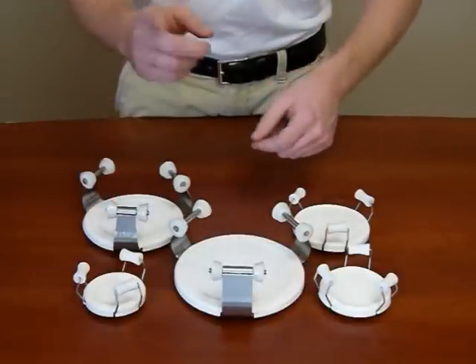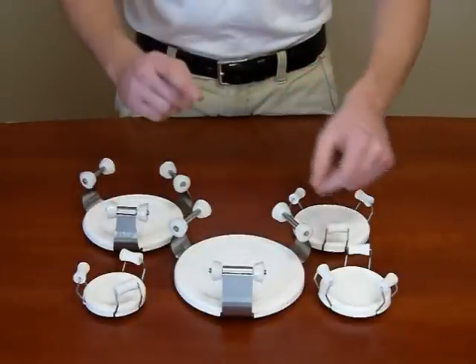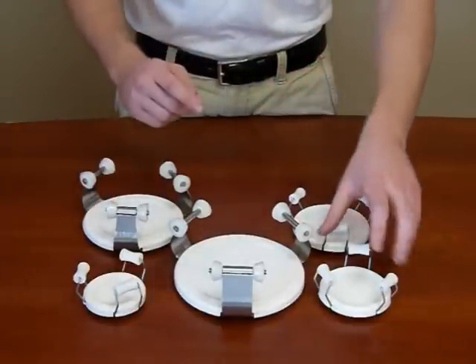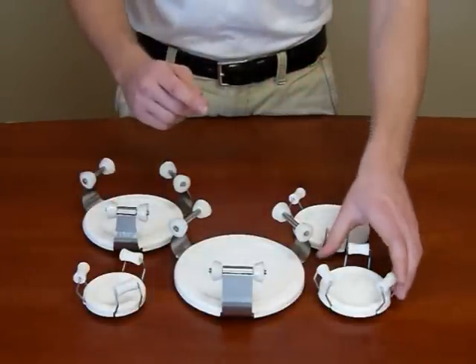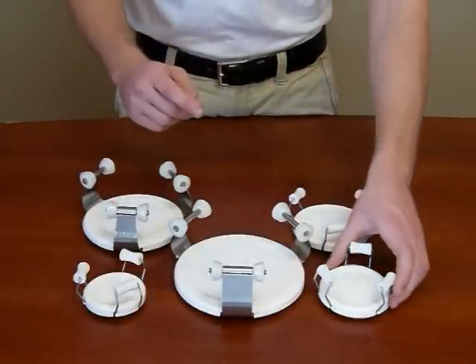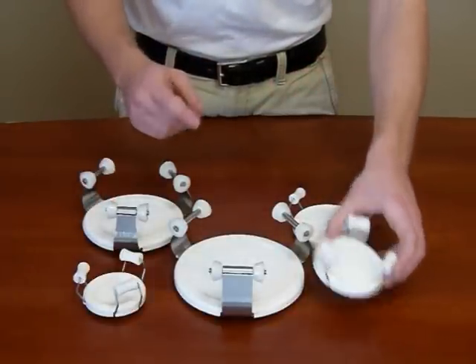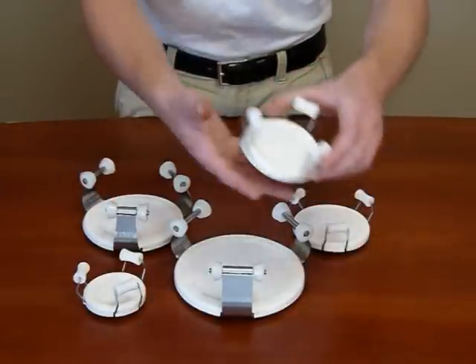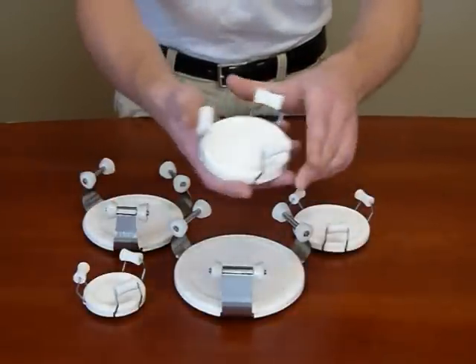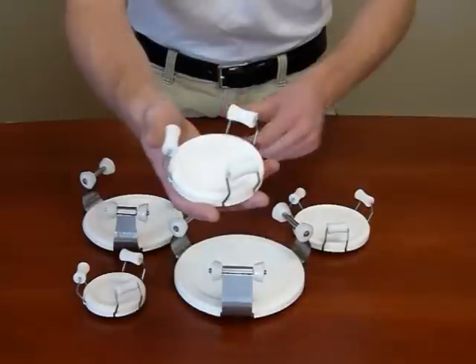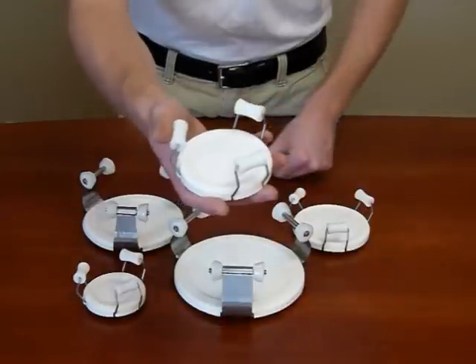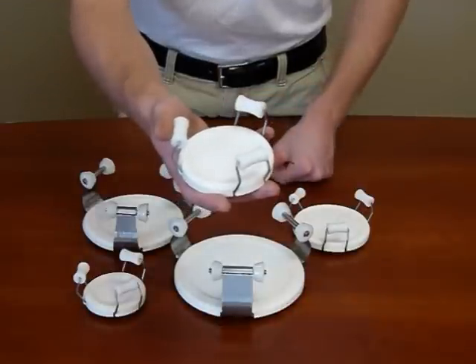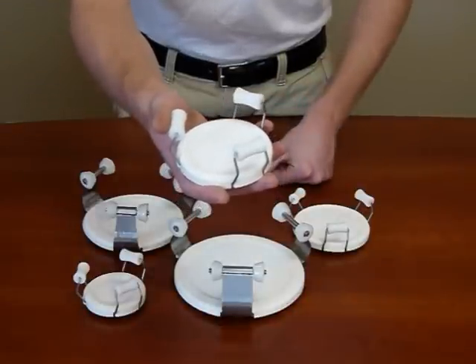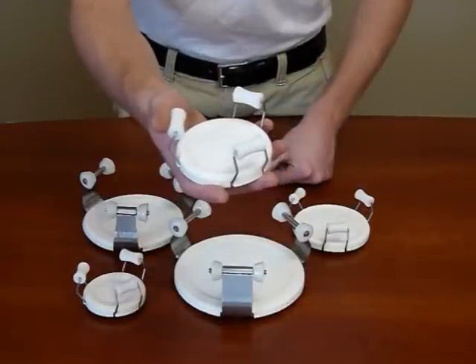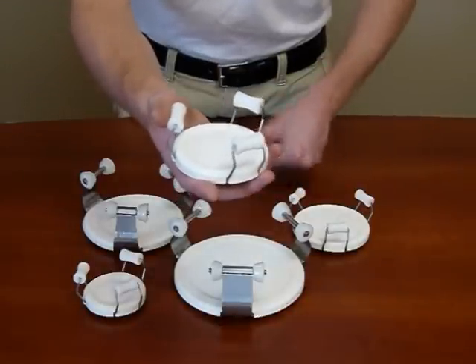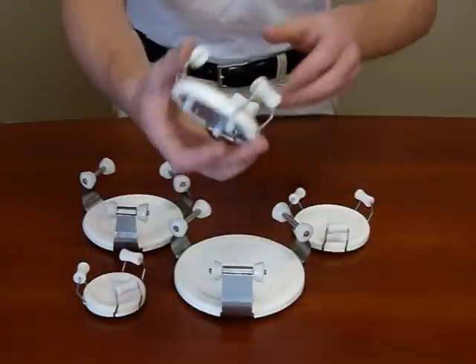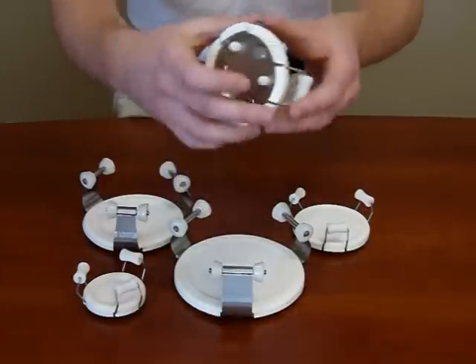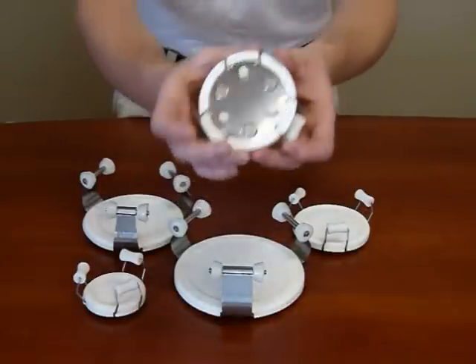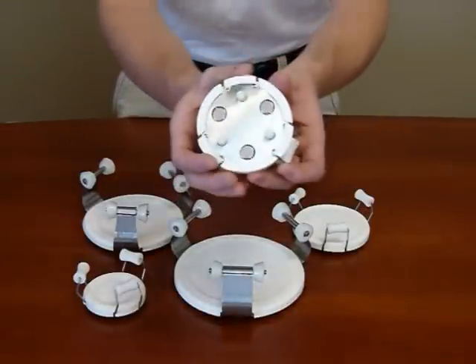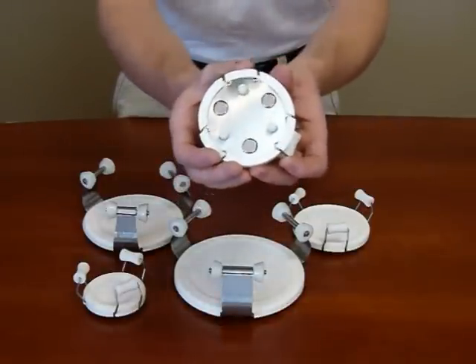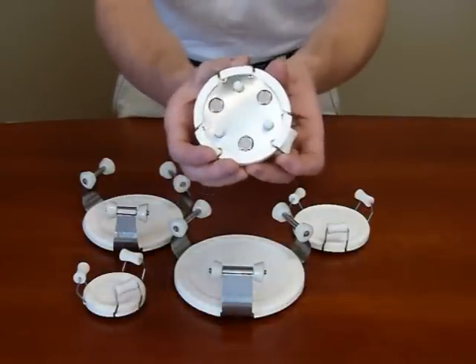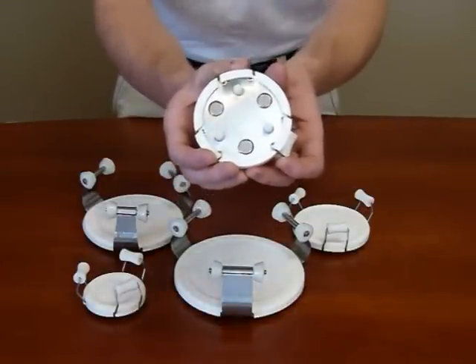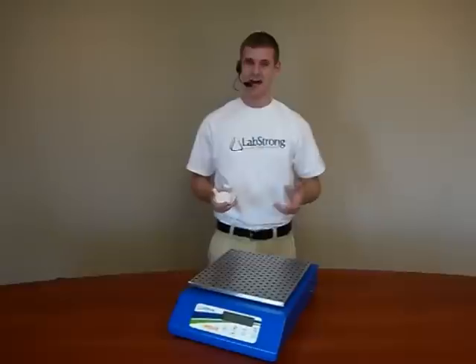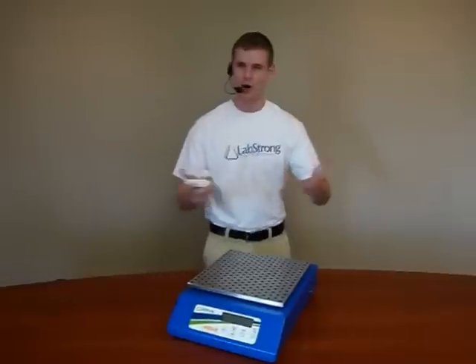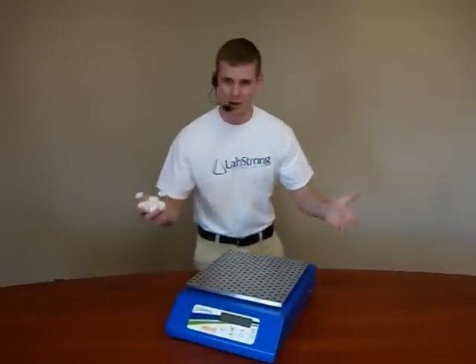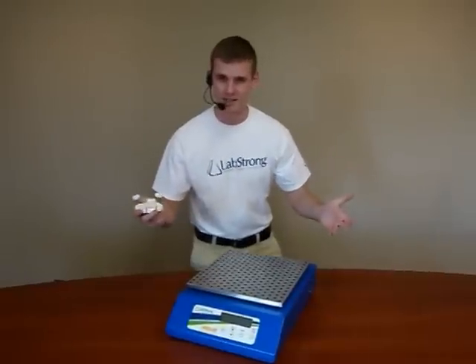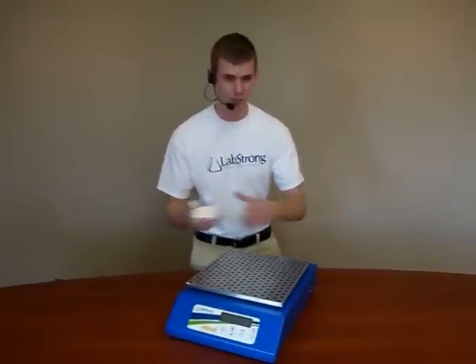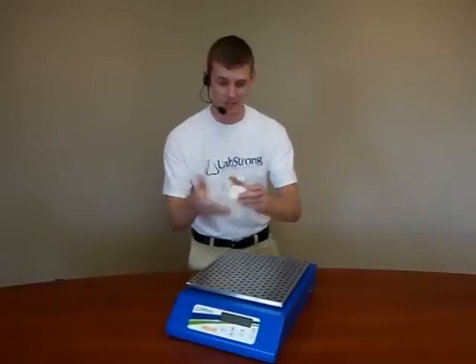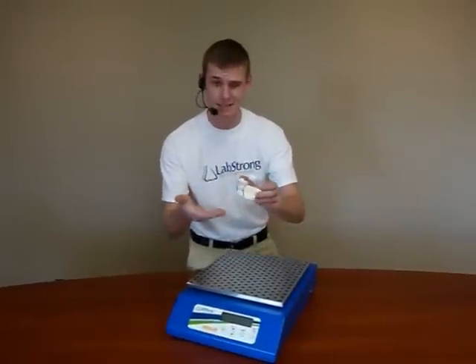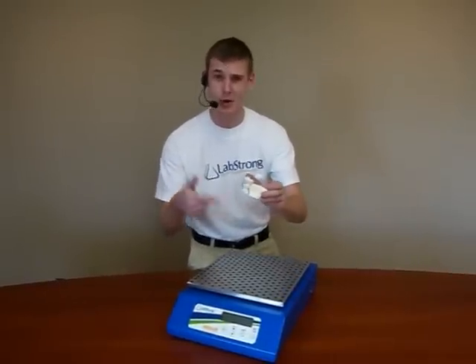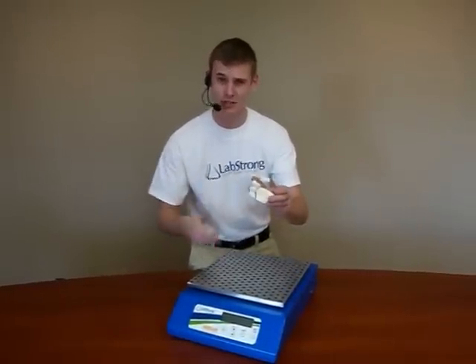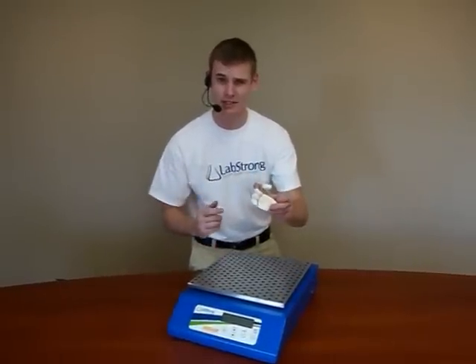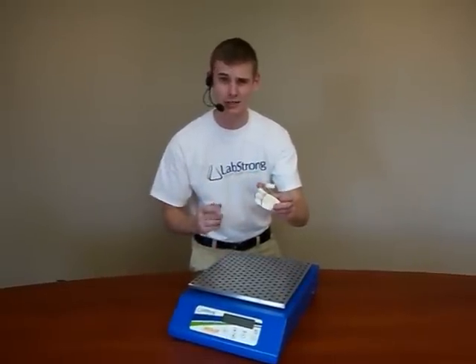Why is it so easy, you ask? It's based on a patent-pending EZ-Clamp arm design and rare earth magnet technology. Now watch how easy this is to put this EZ-Clamp onto a helix shaker.